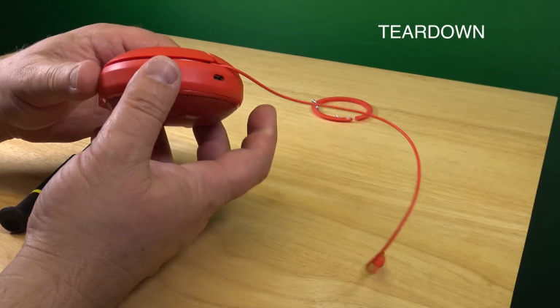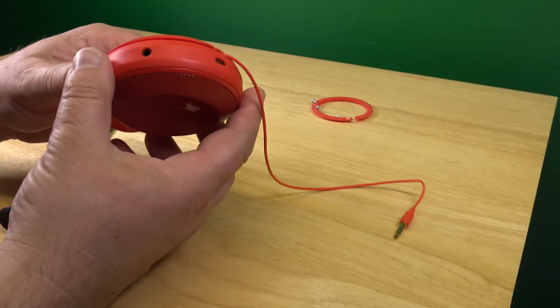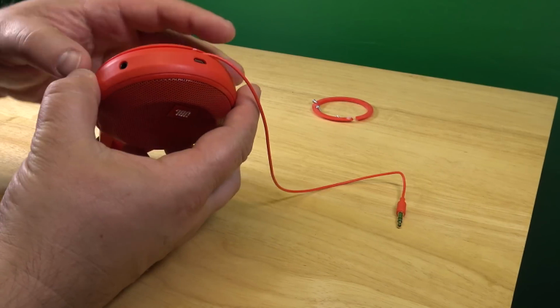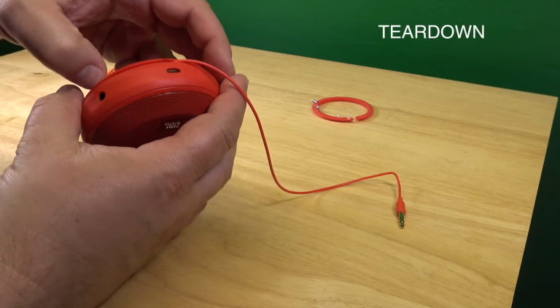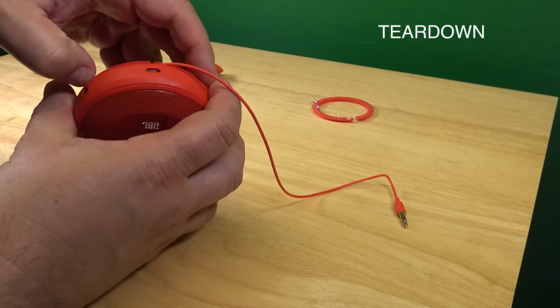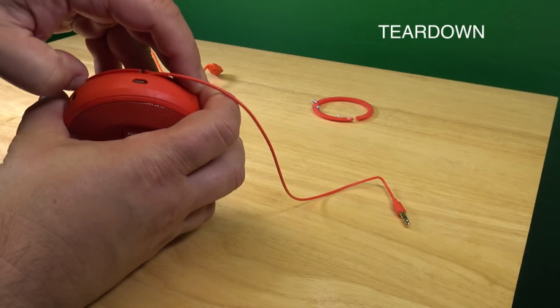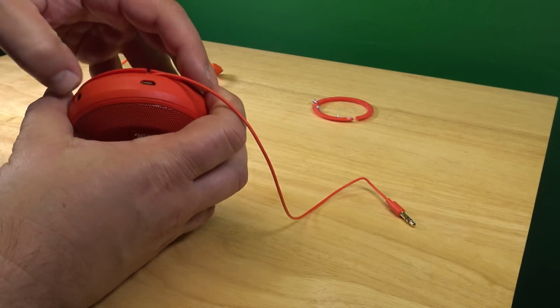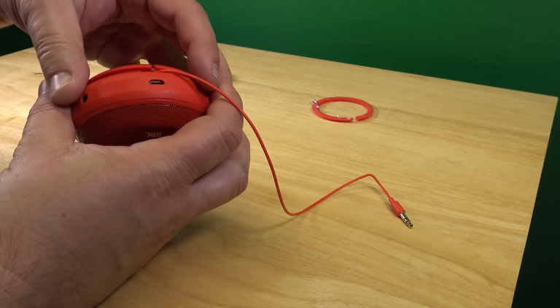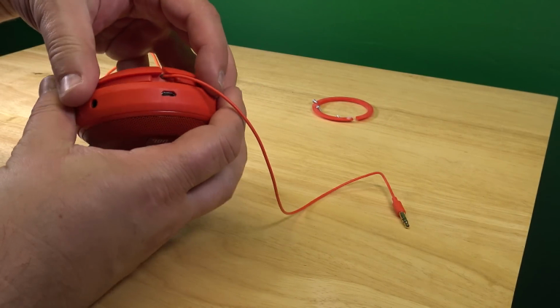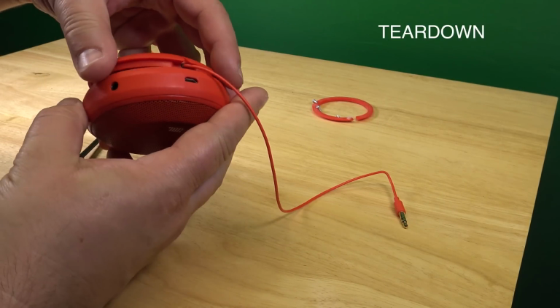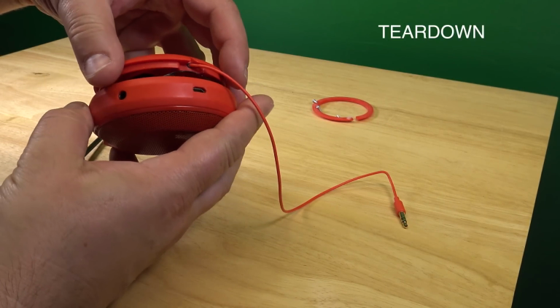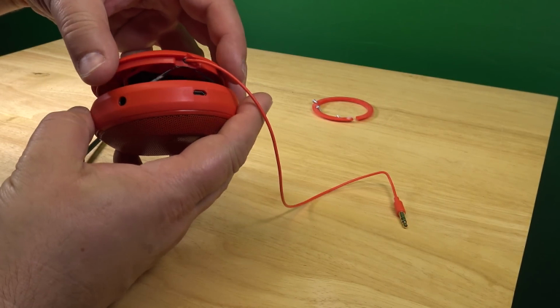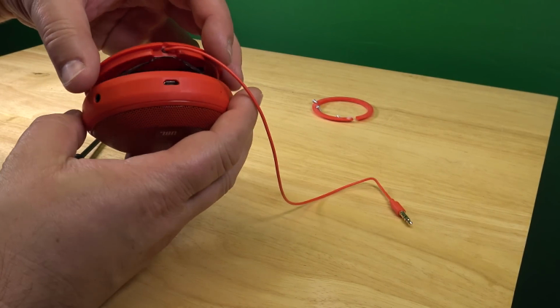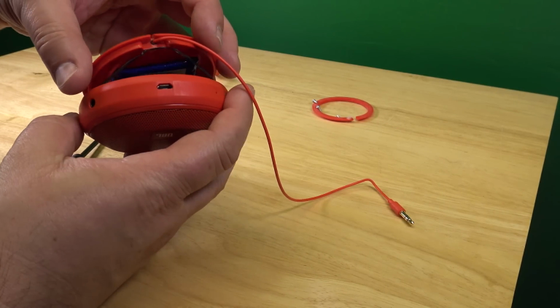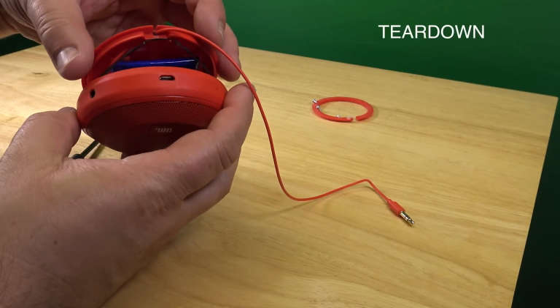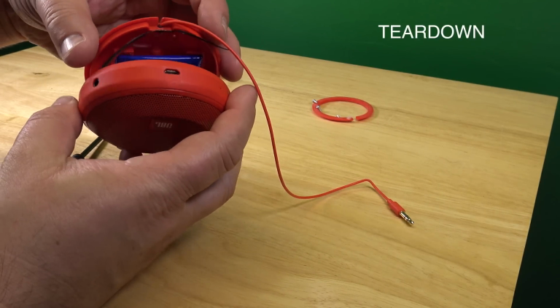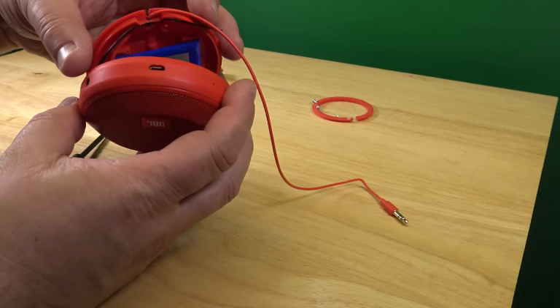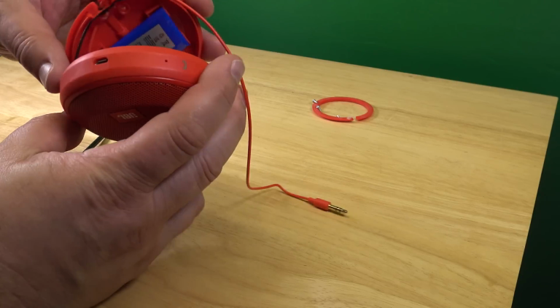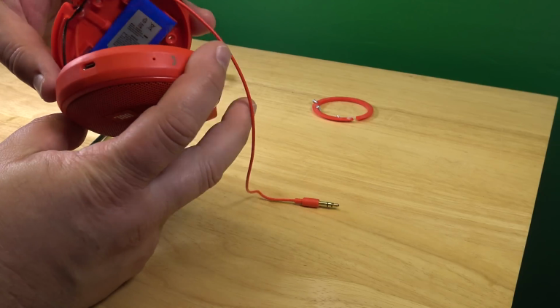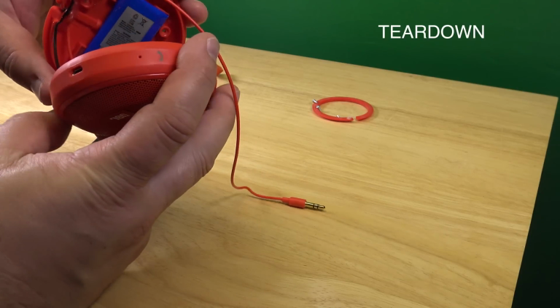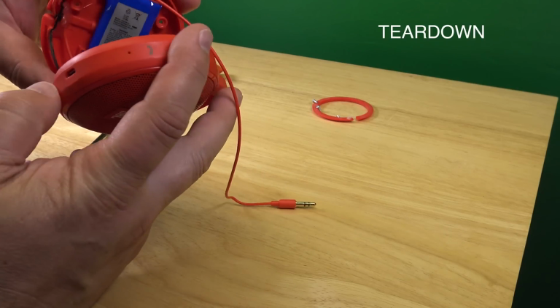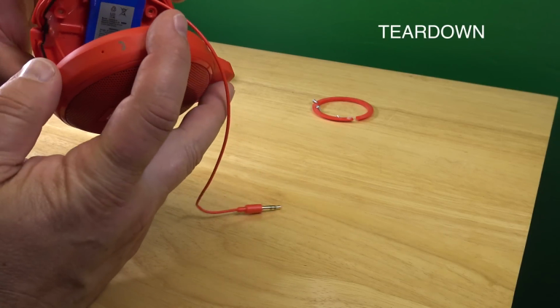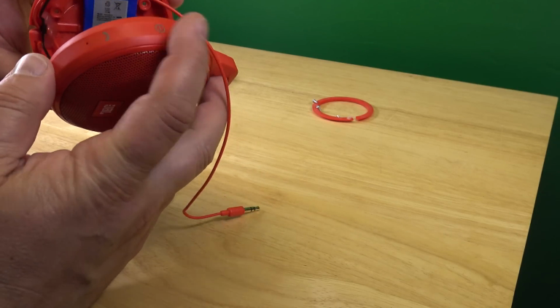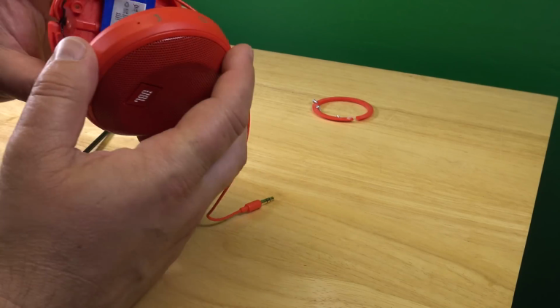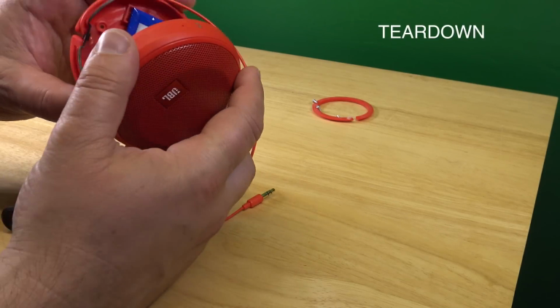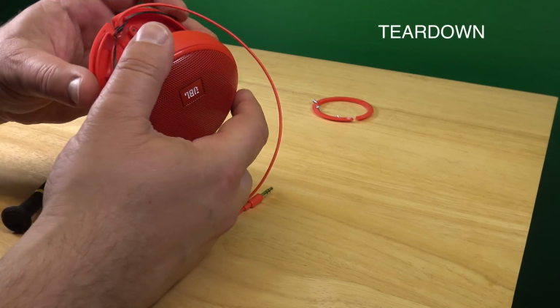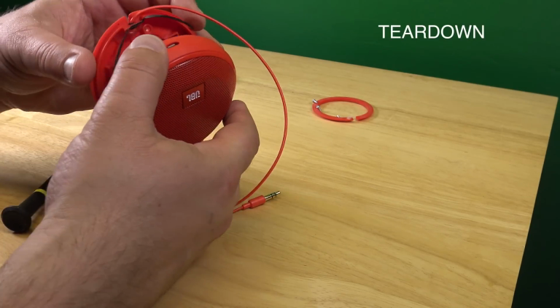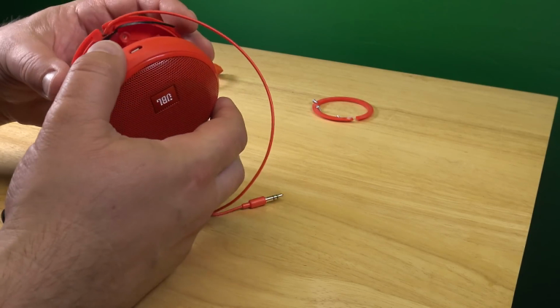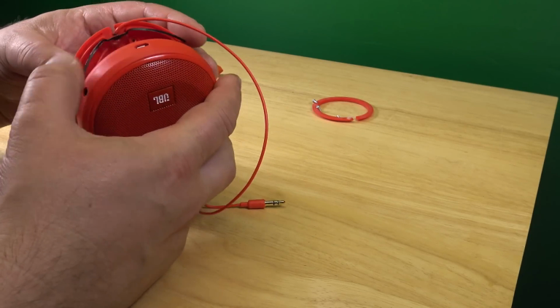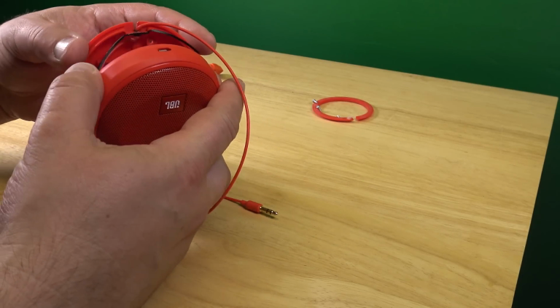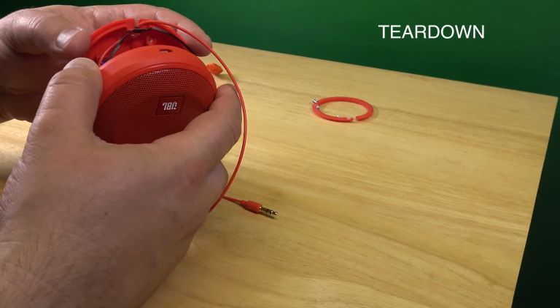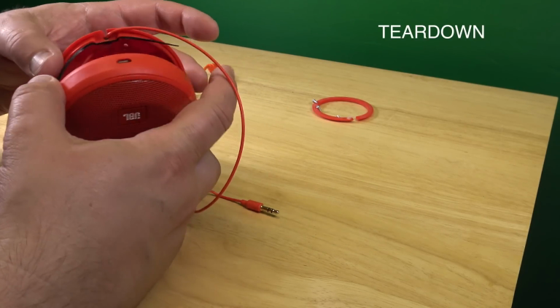So, we have those three screws out. And then it basically opens up here, like this. You see, there is a seal in here. We don't want to damage that.